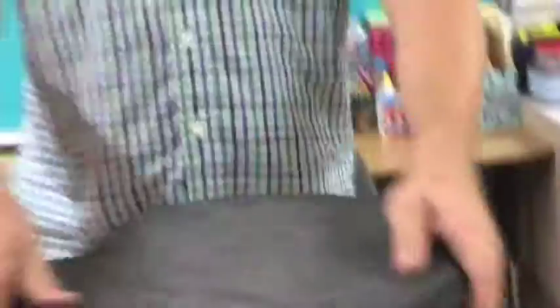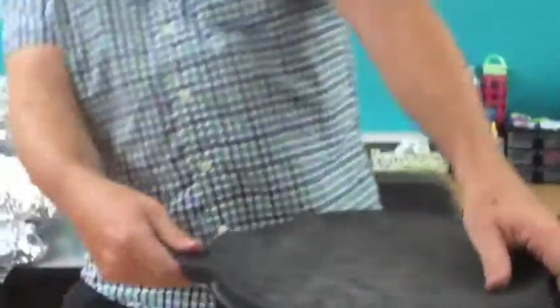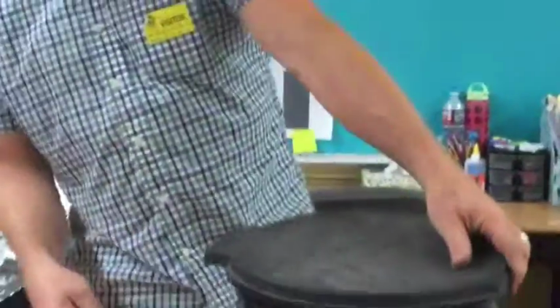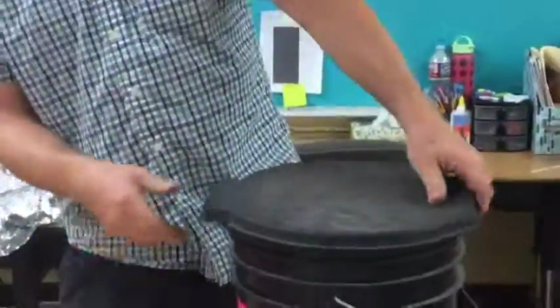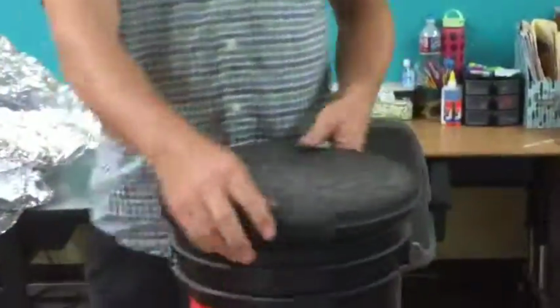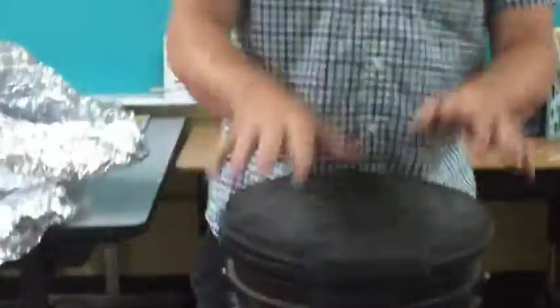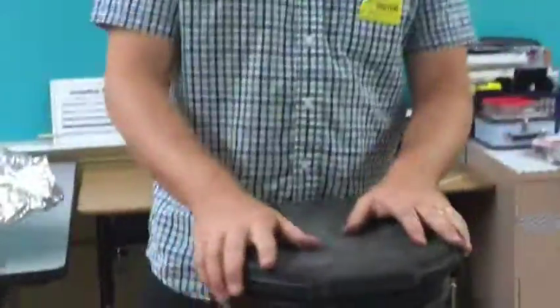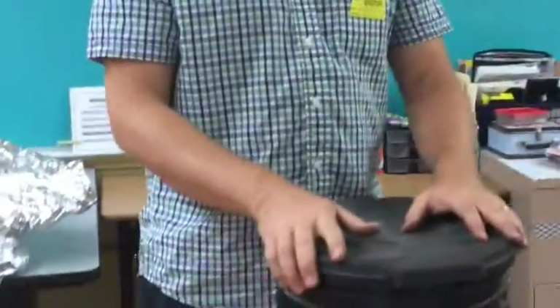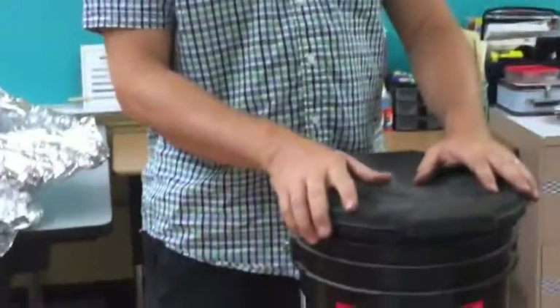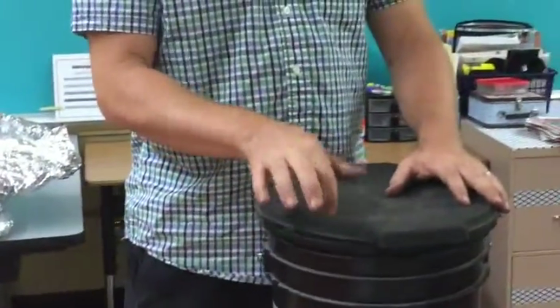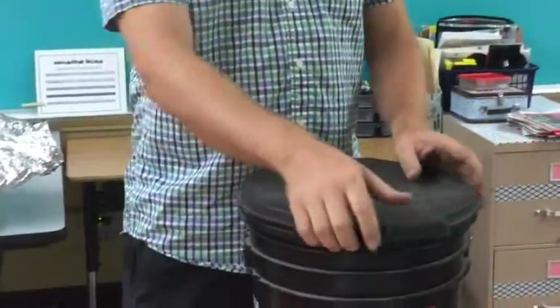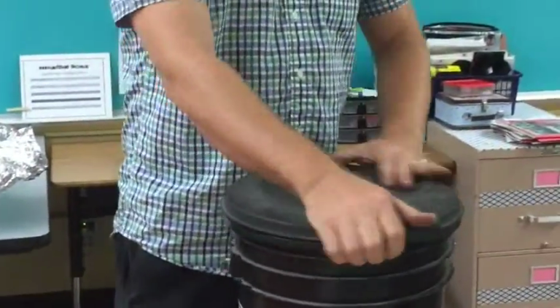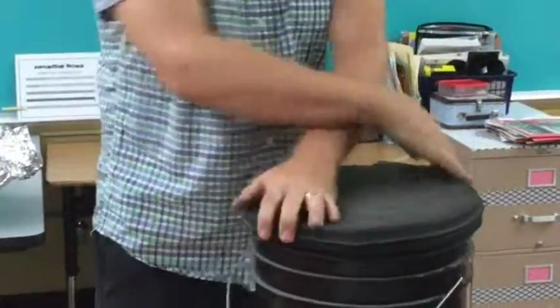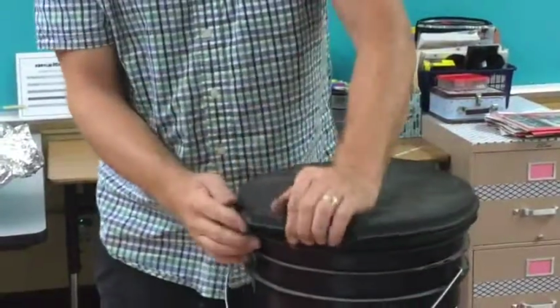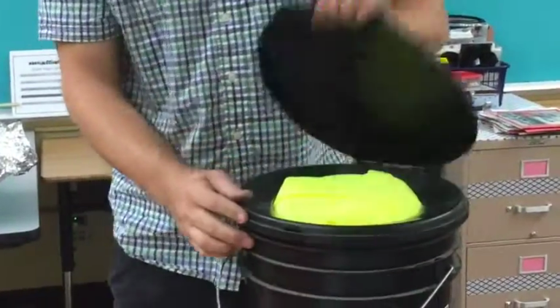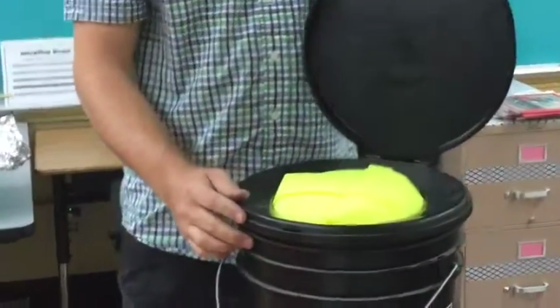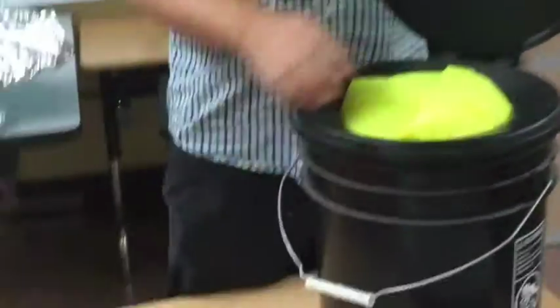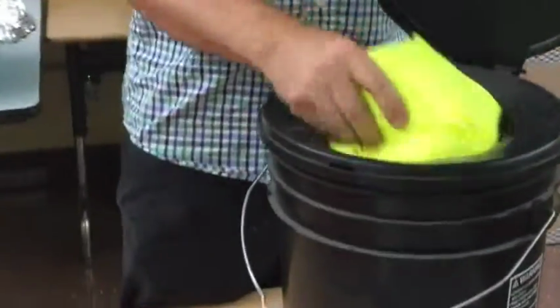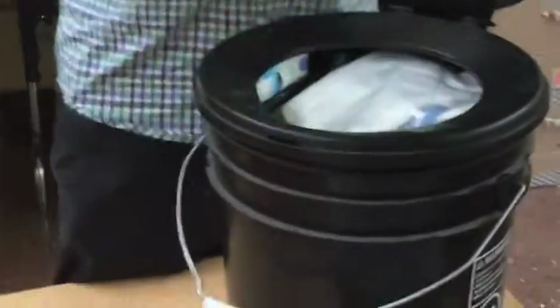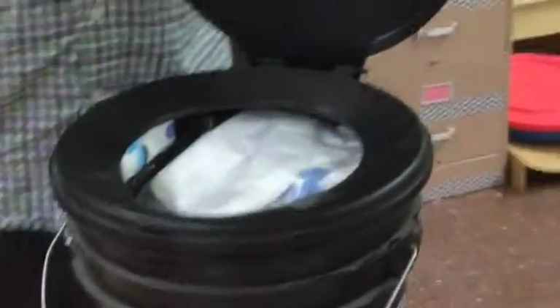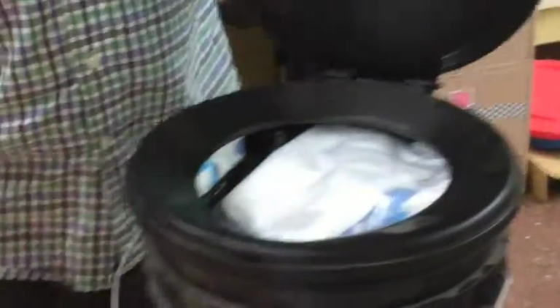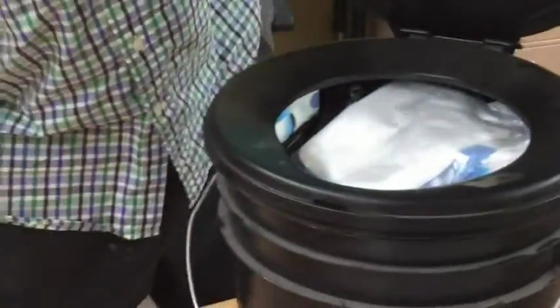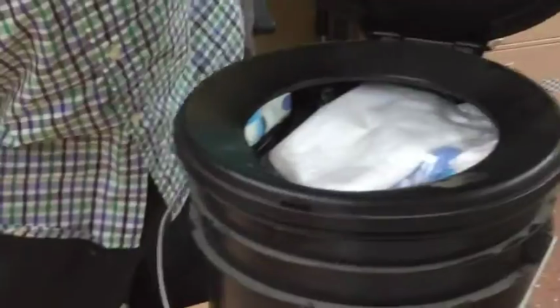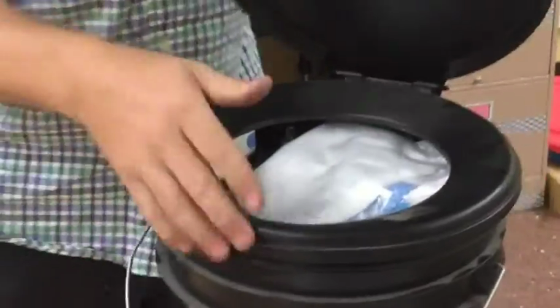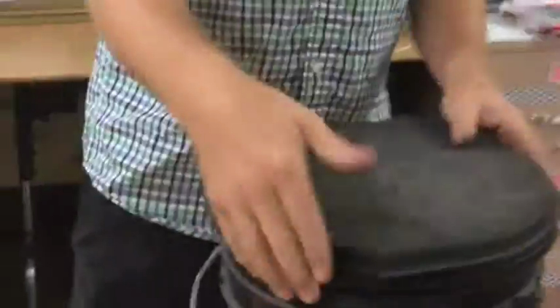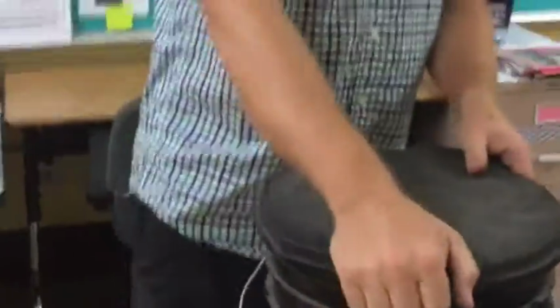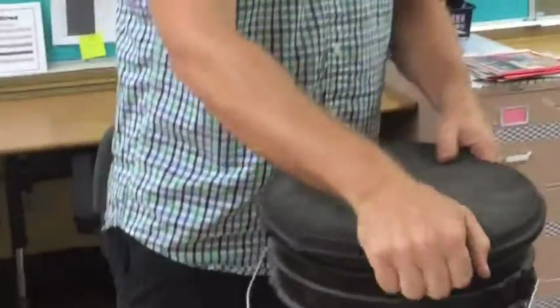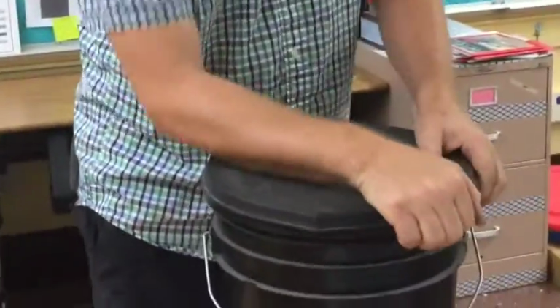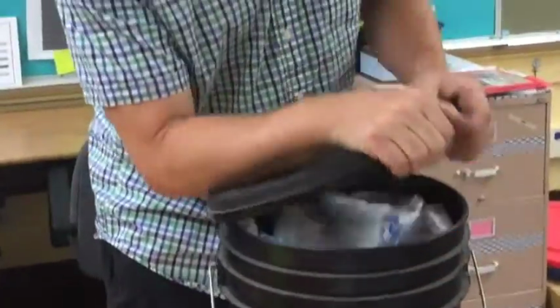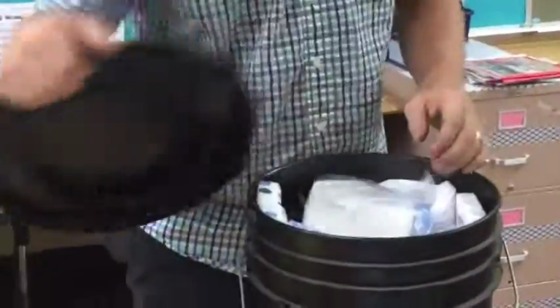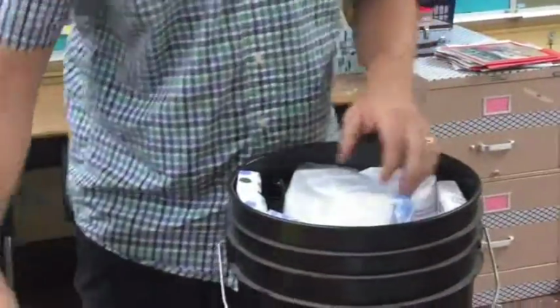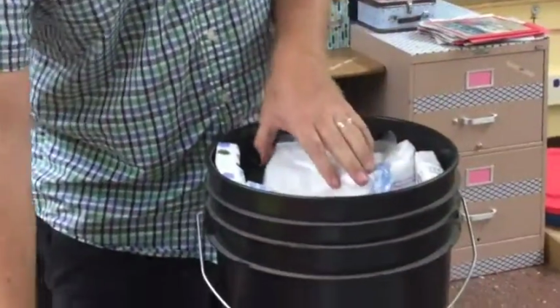Now let's look in the classroom lockdown kit. If you're in a classroom lockdown, you're going to need this — it's a toilet, very handy. Here are the vests that you would have access to and should put on as soon as you're out of the building with your kids safely.